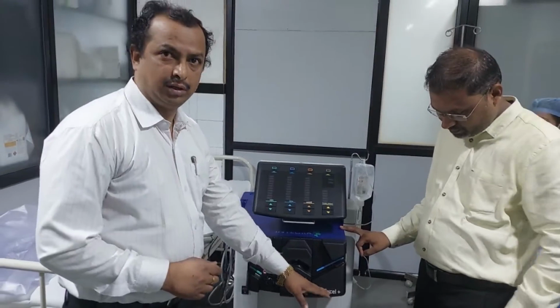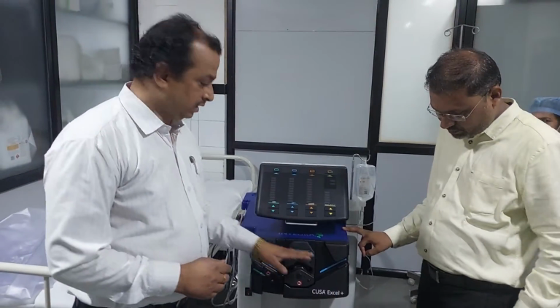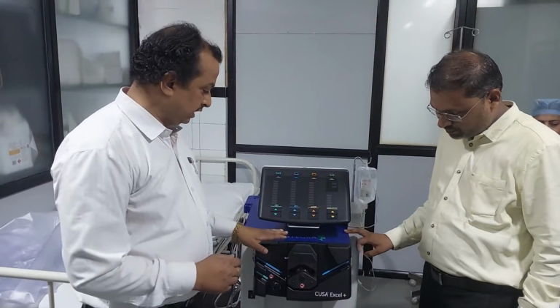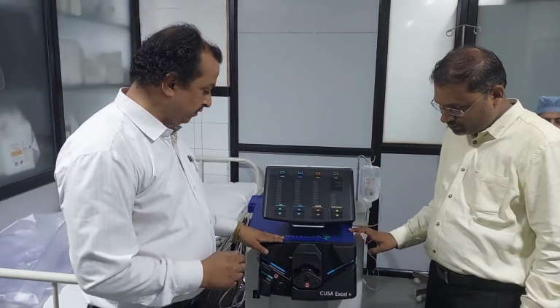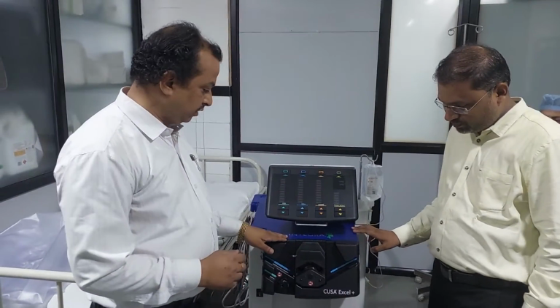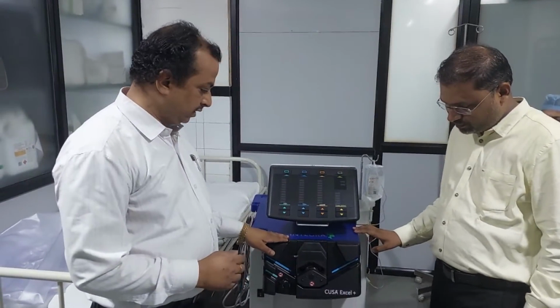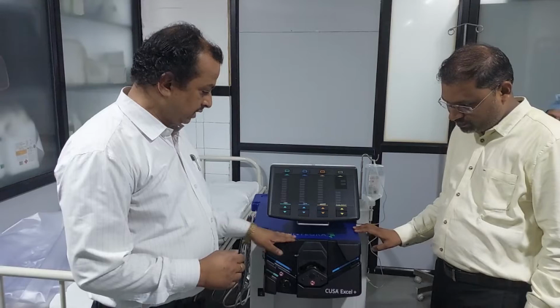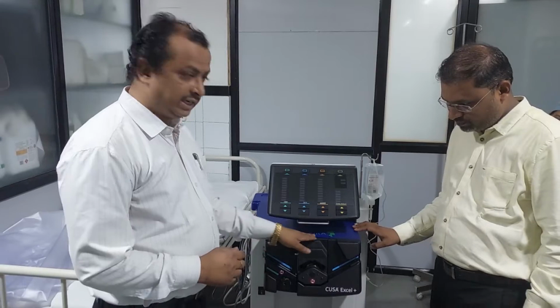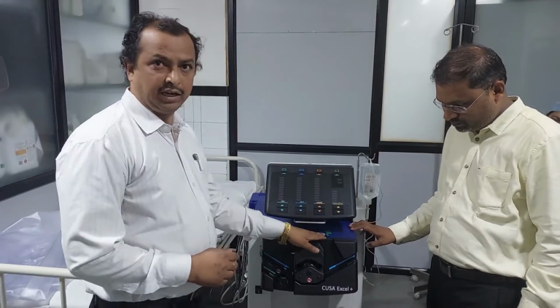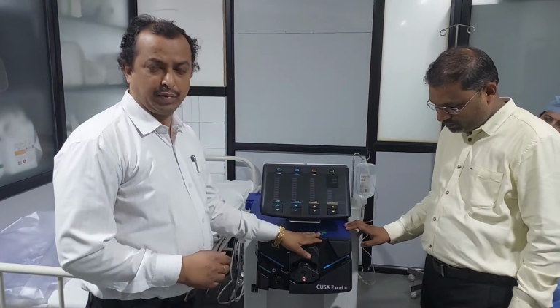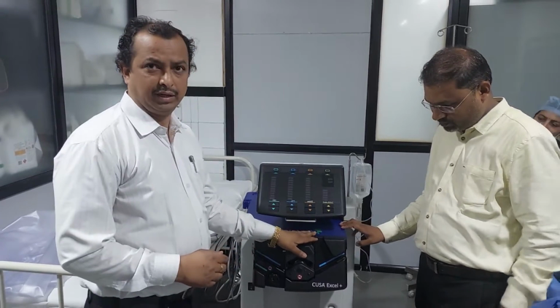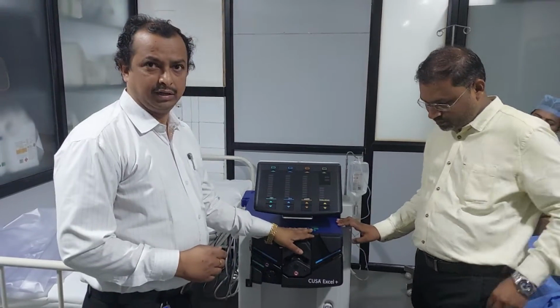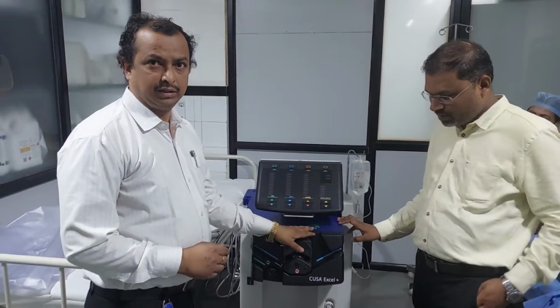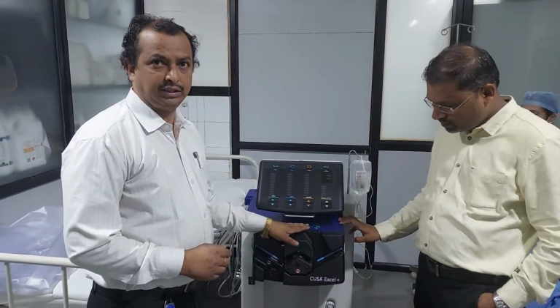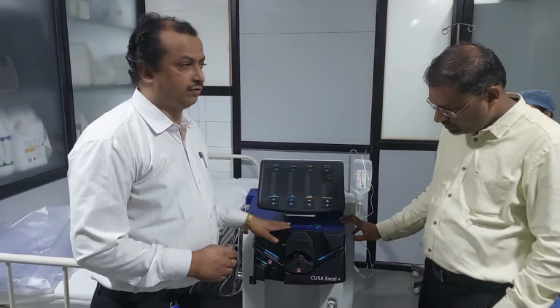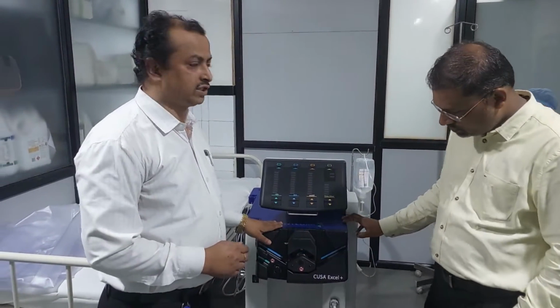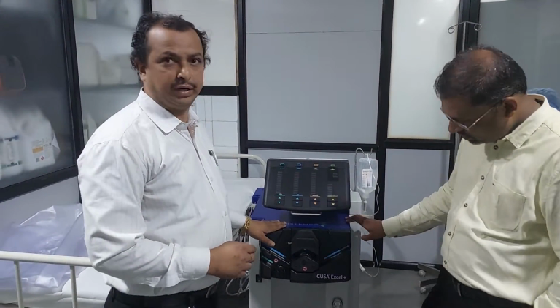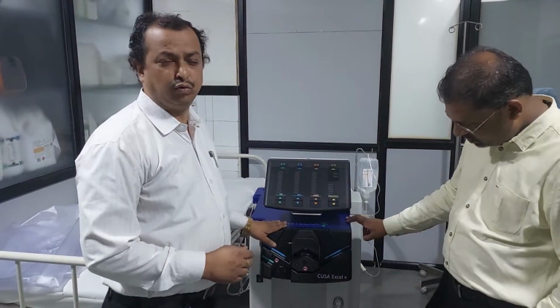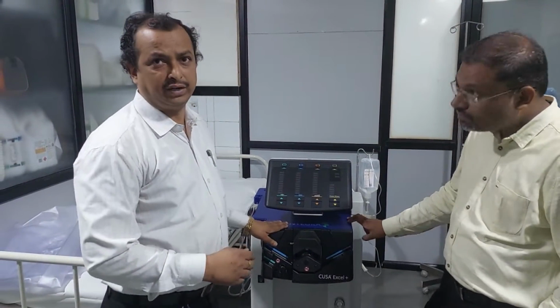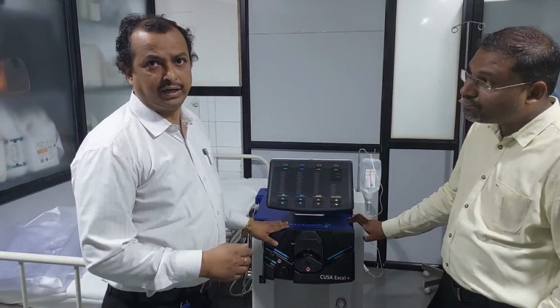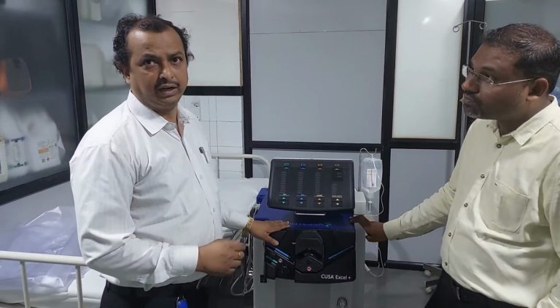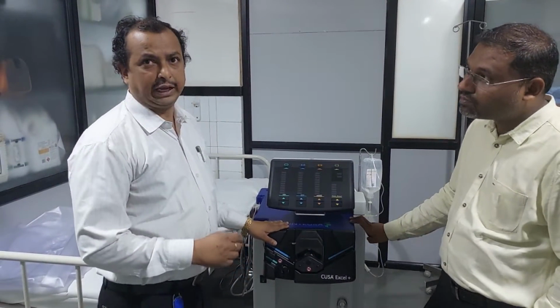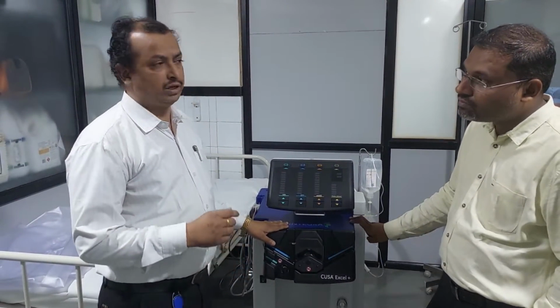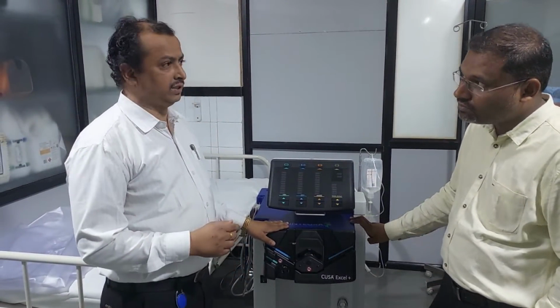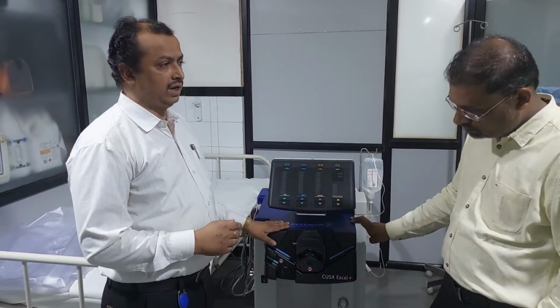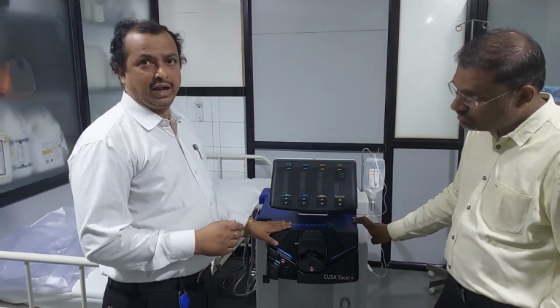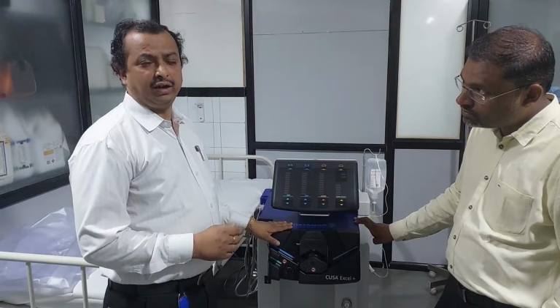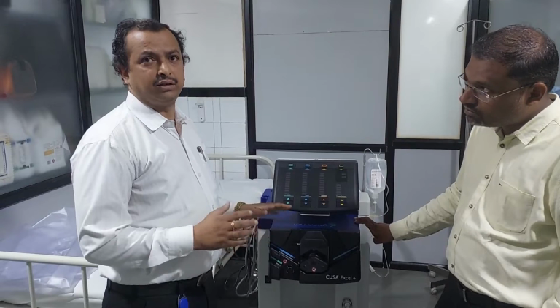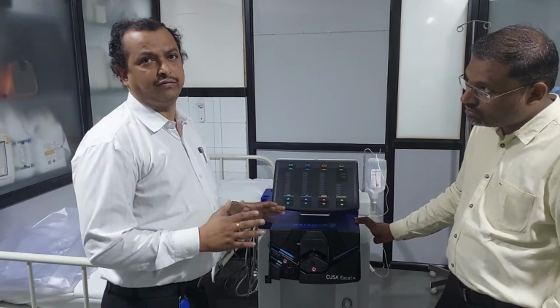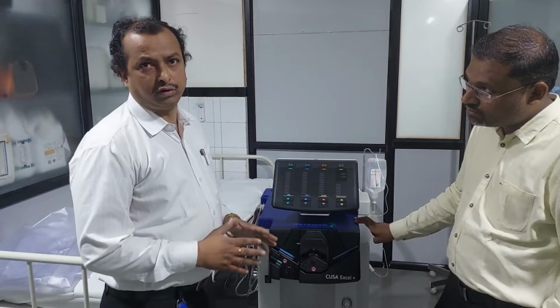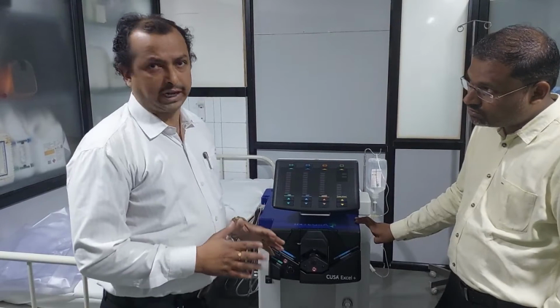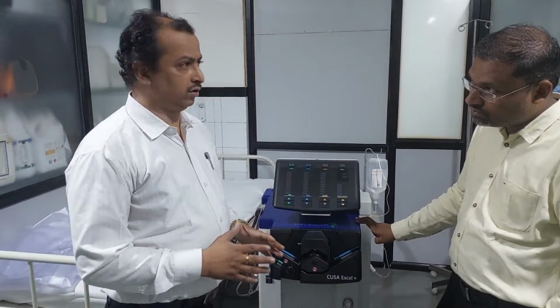CUSA is invented by Integra Company. This is the first company who invented the CUSA machine, and others have followed this technology.